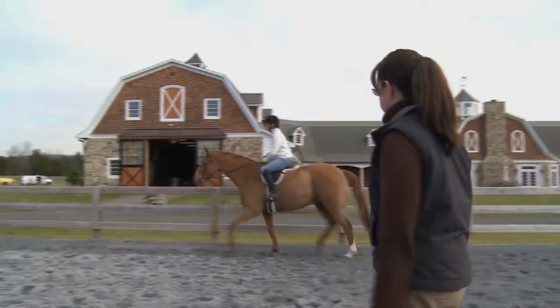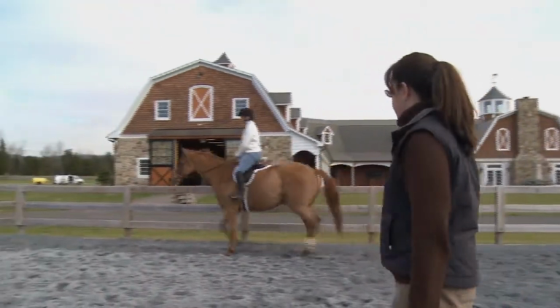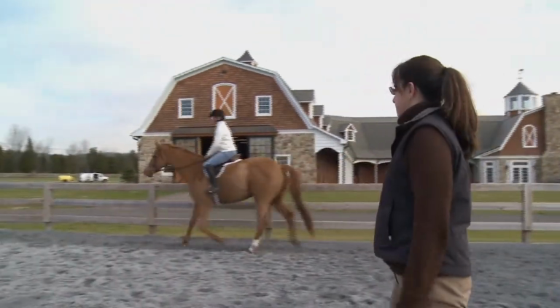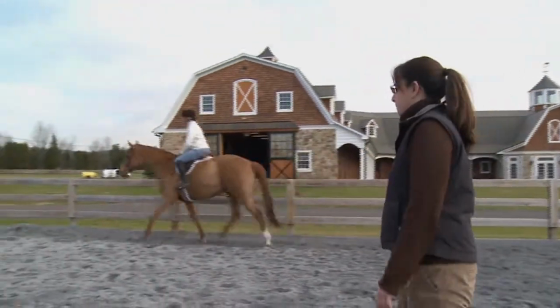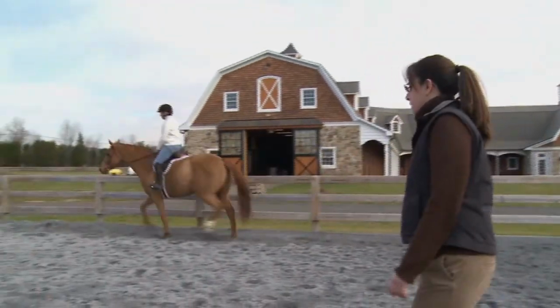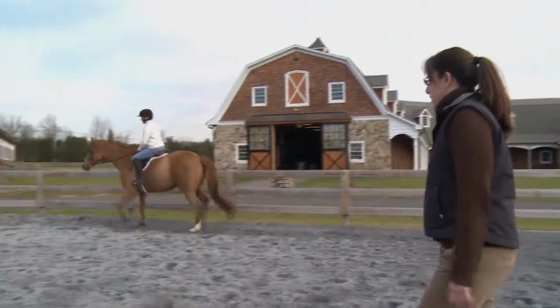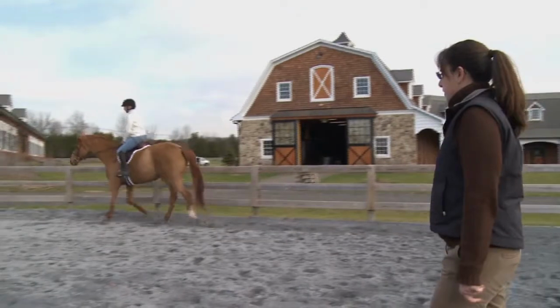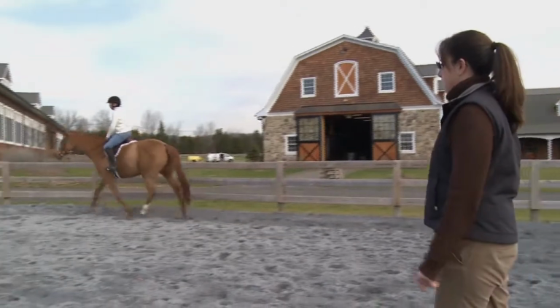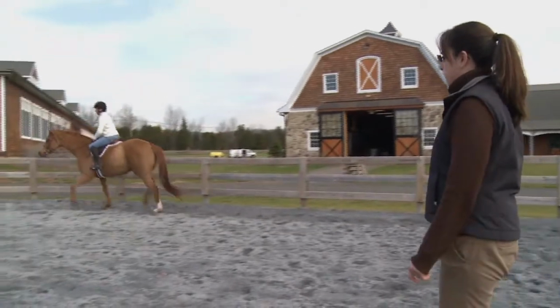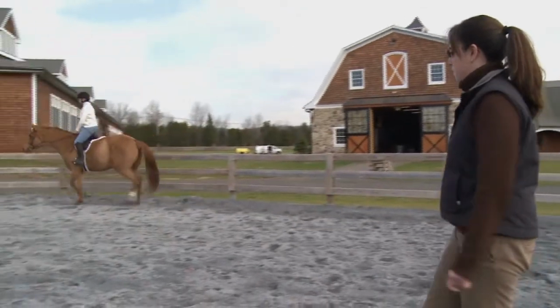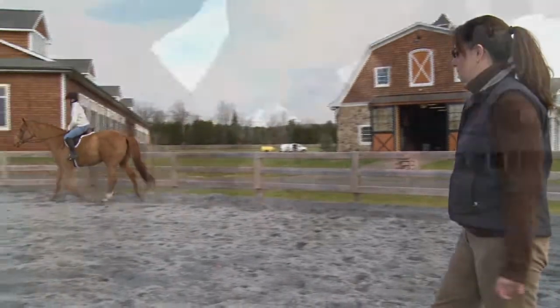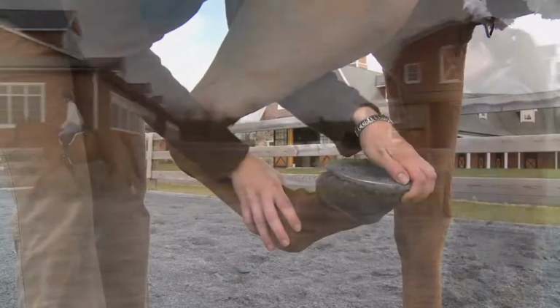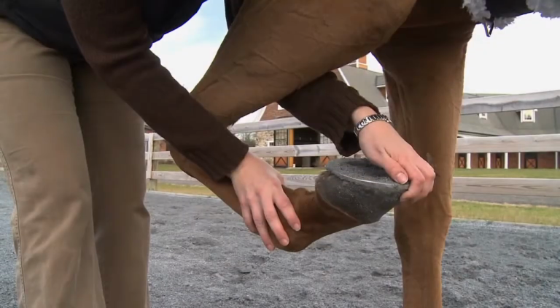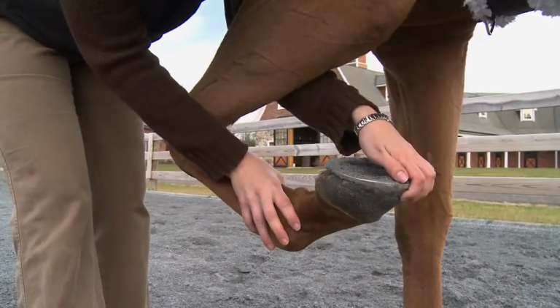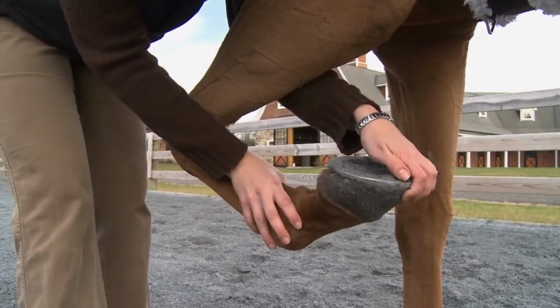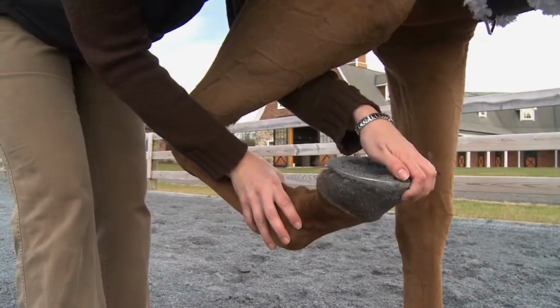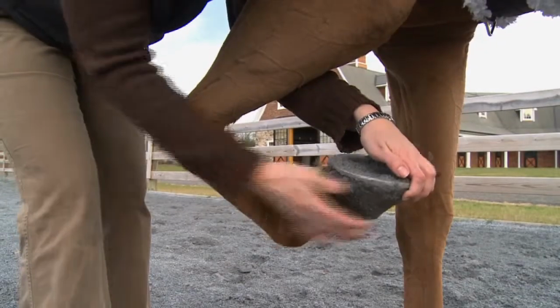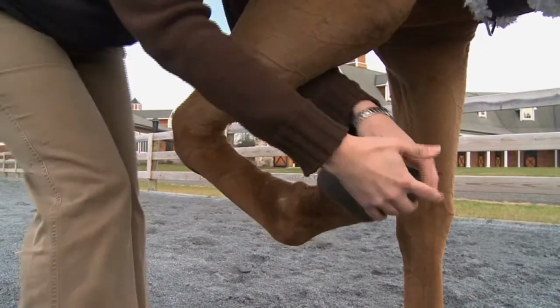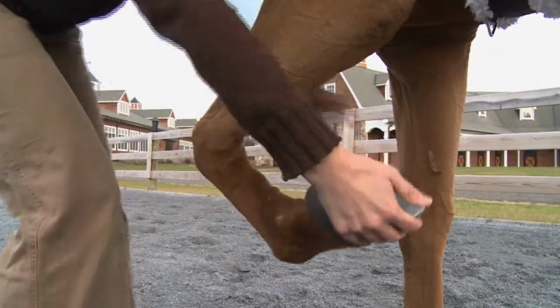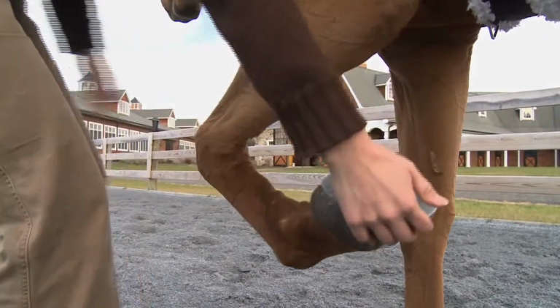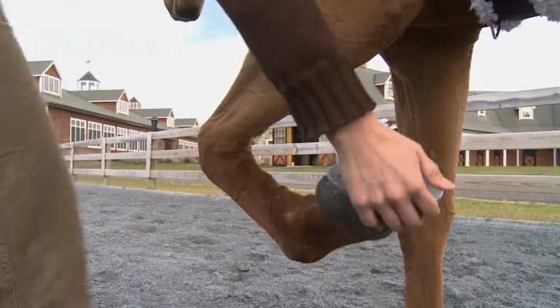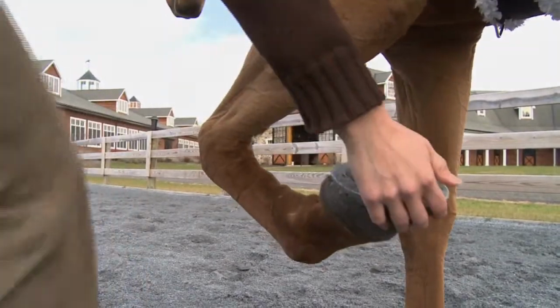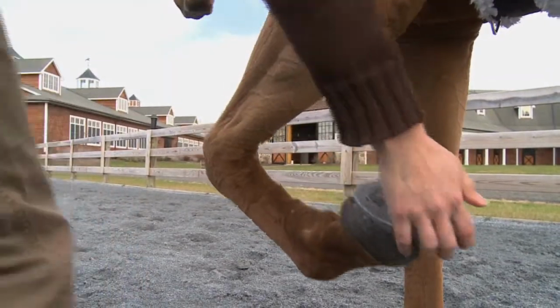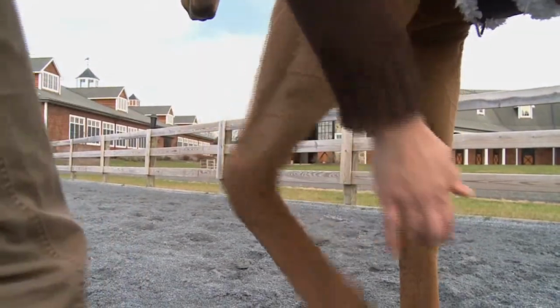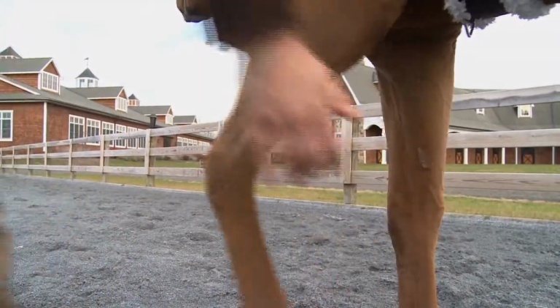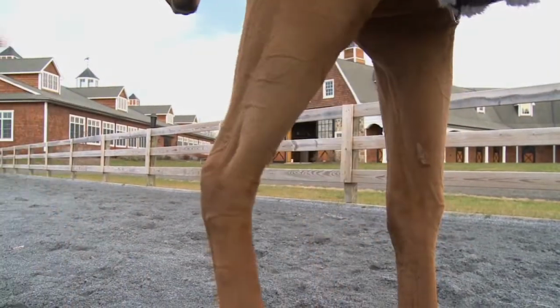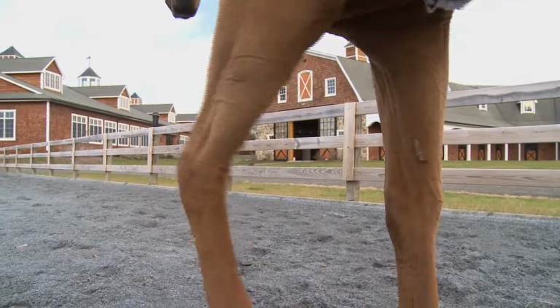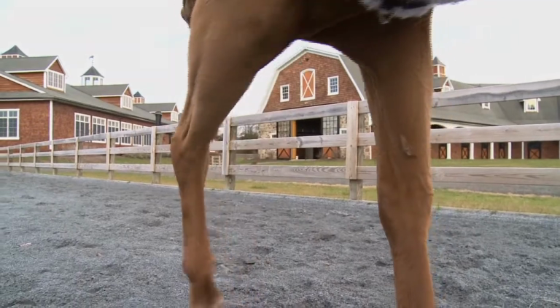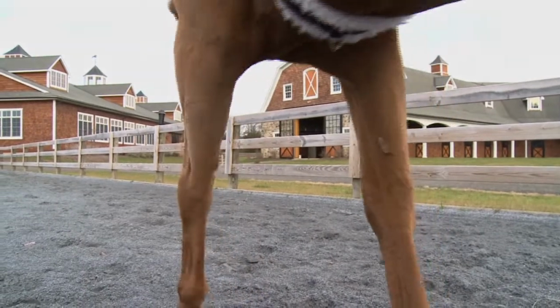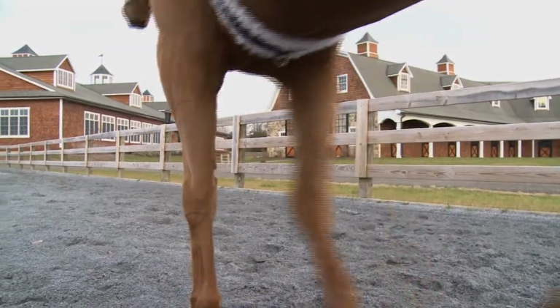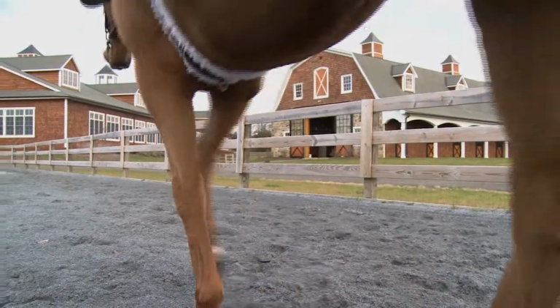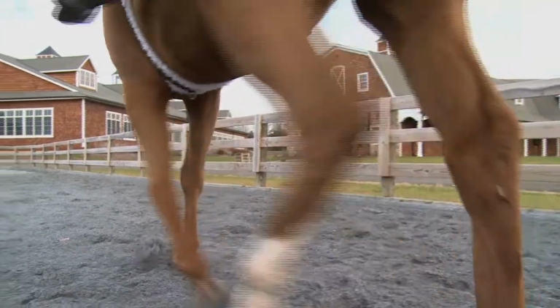IRAP therapy is an exciting gene therapy for the treatment and management of osteoarthritis, one of the most common causes of lameness in horses.